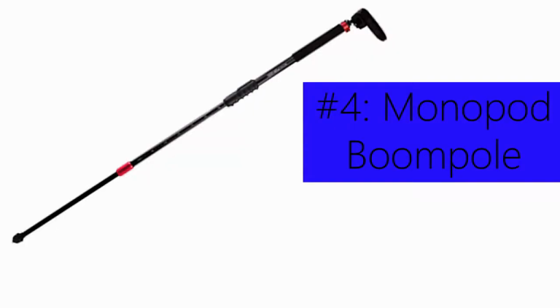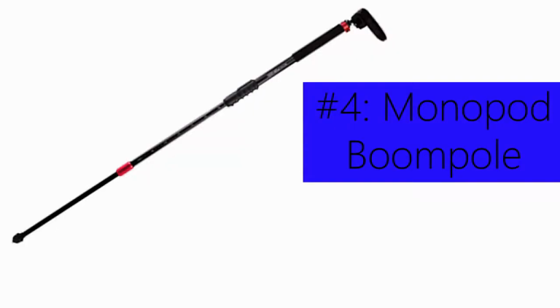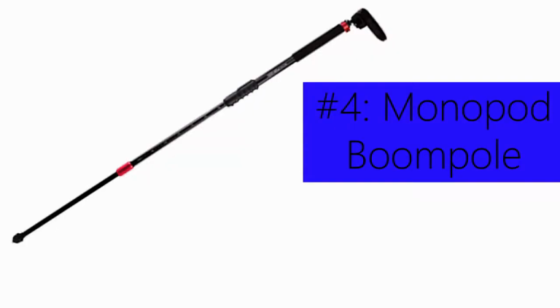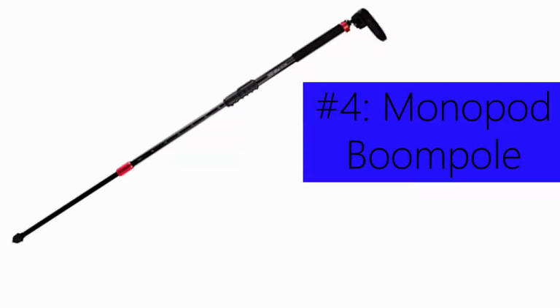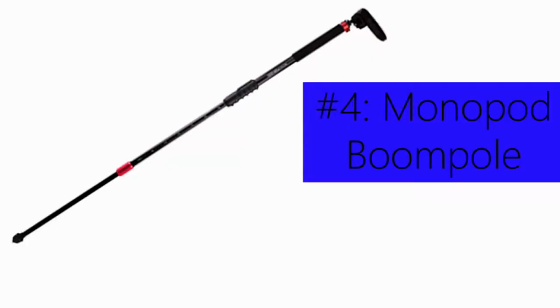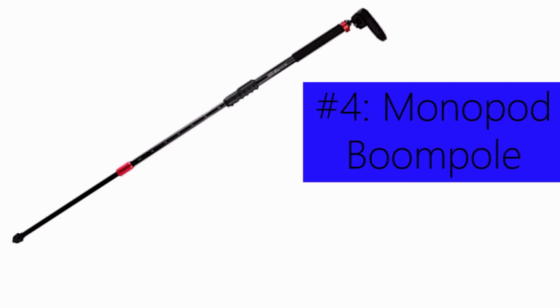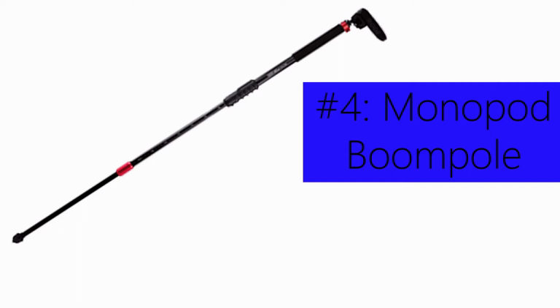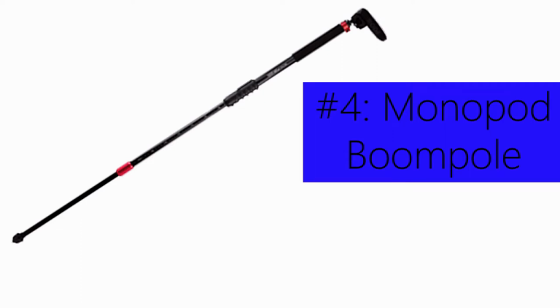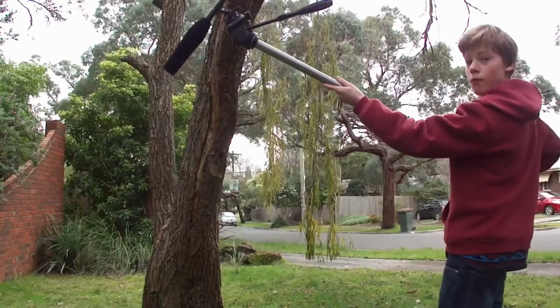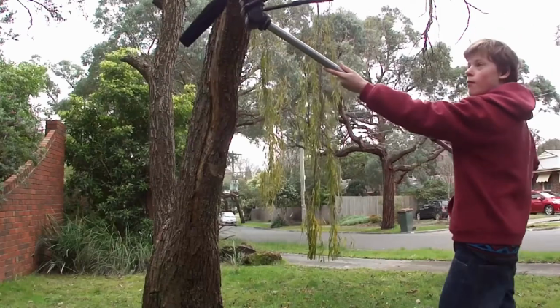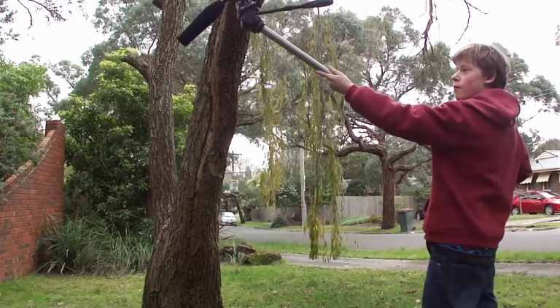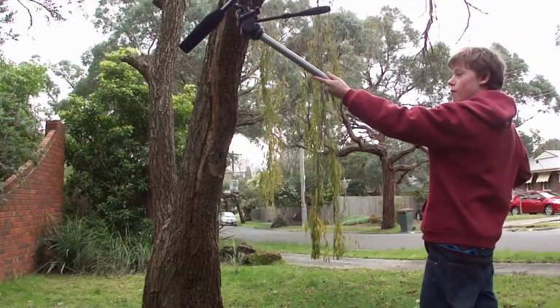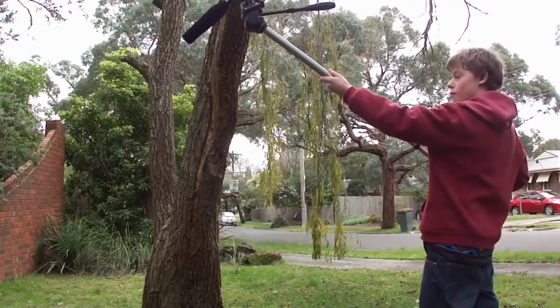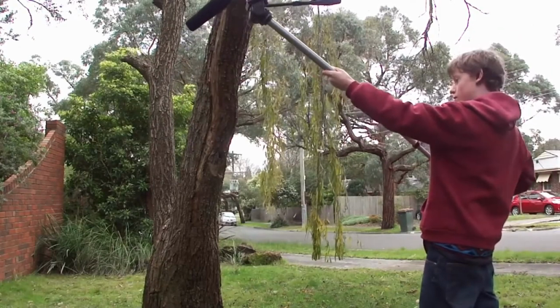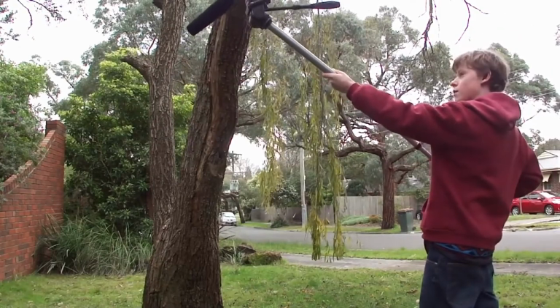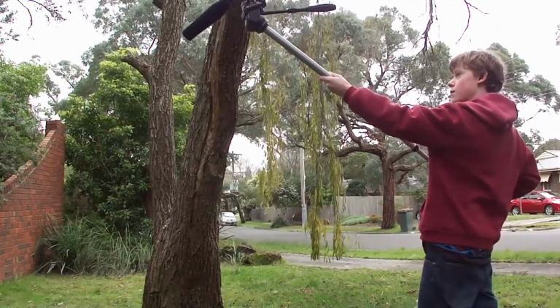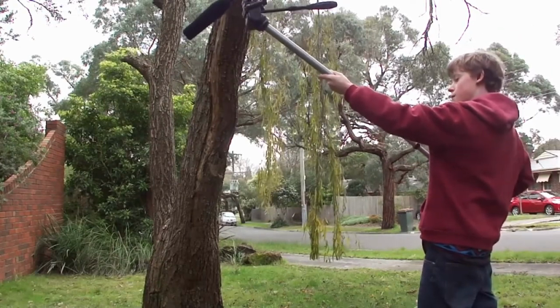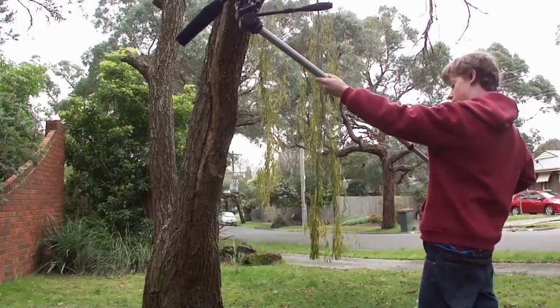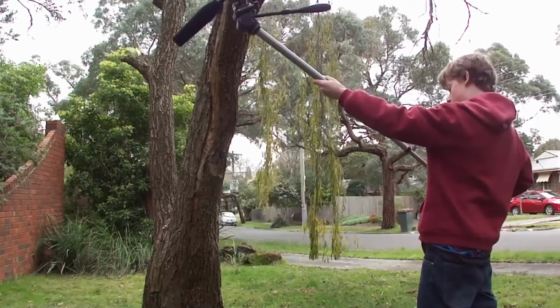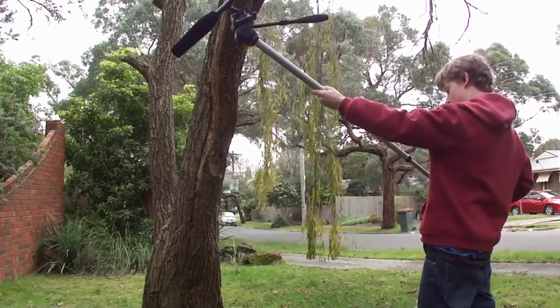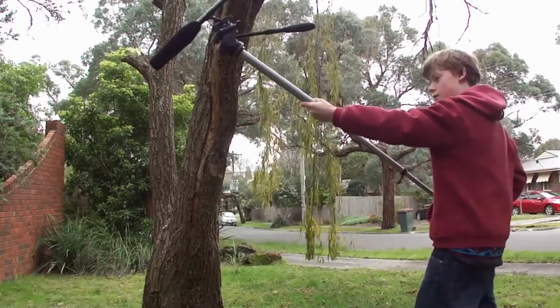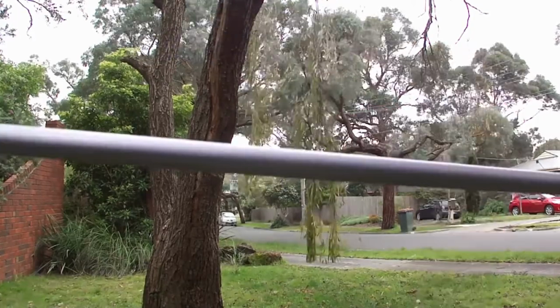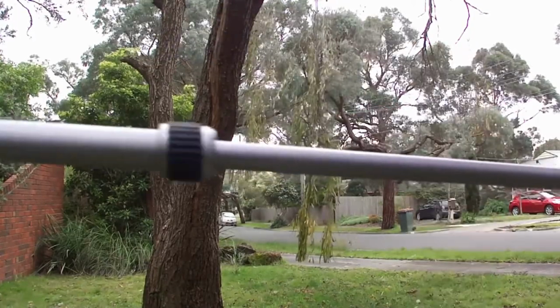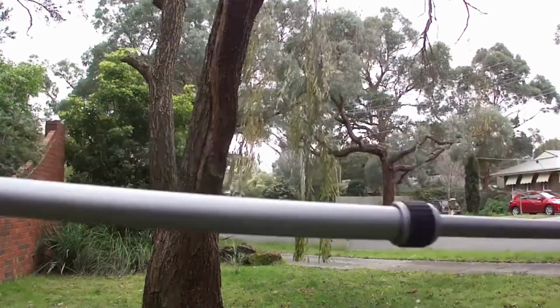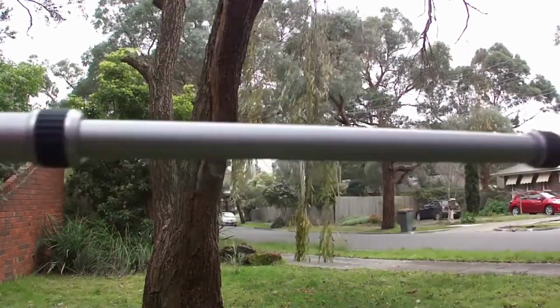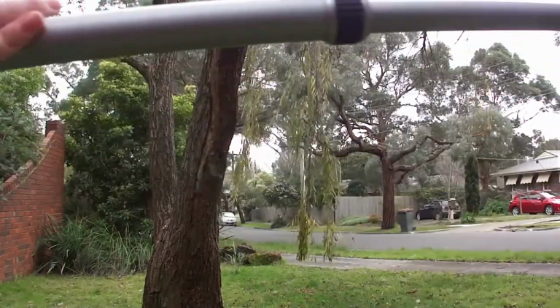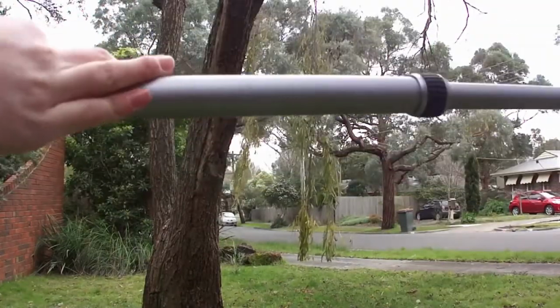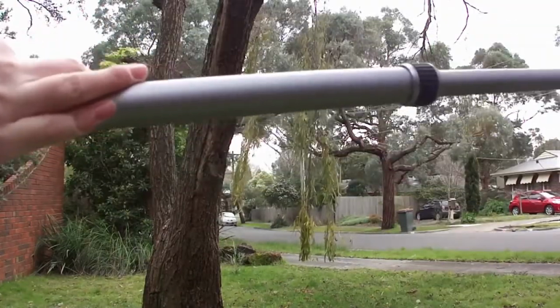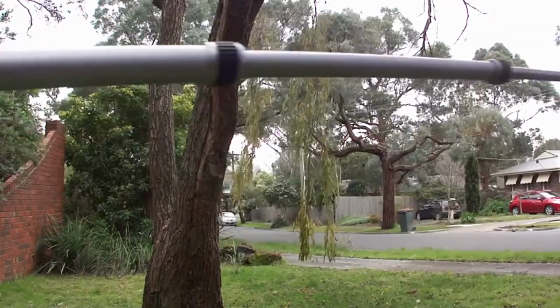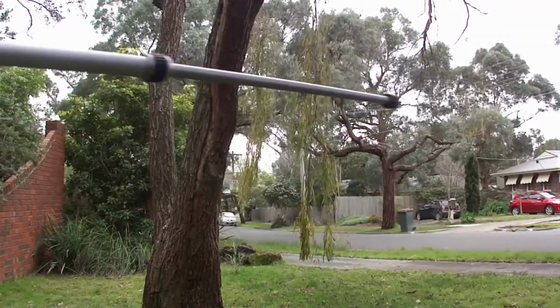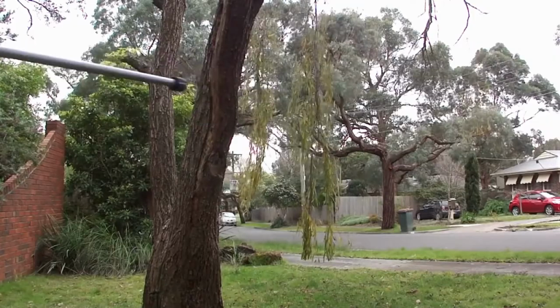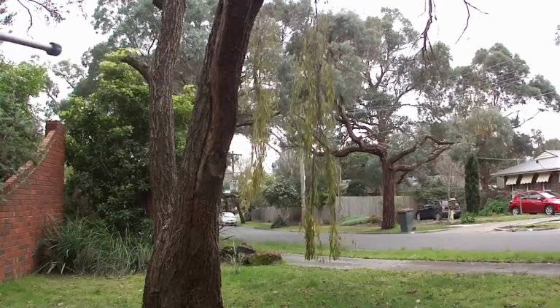If you can't afford $50 for a microphone boom pole, consider using a monopod instead. Mount the microphone to the end, and extend the monopod all the way. Just be careful not to break the monopod when you get into the really thin segments.